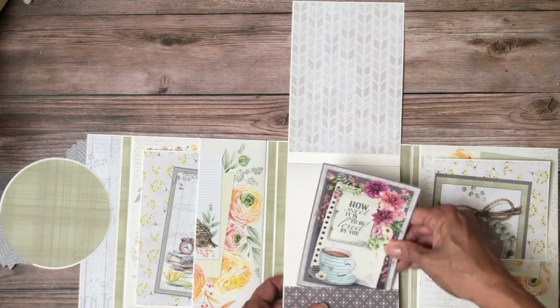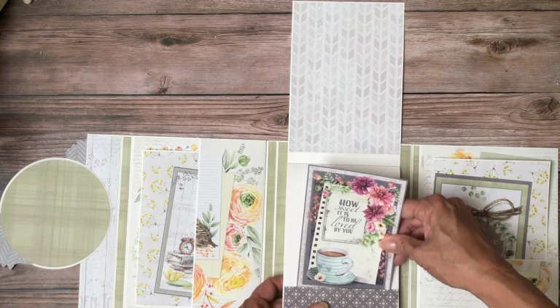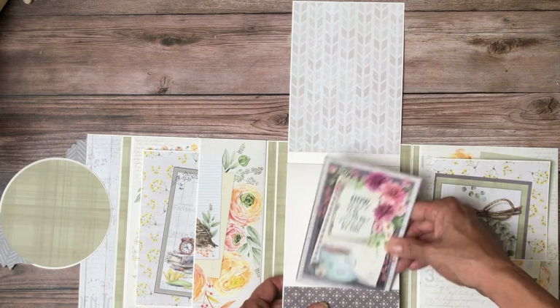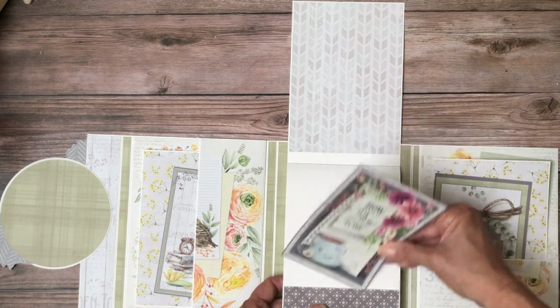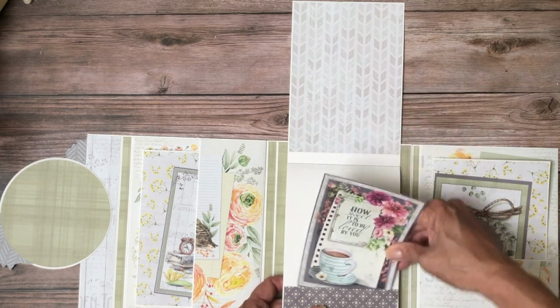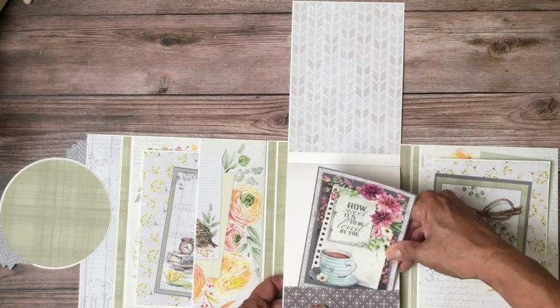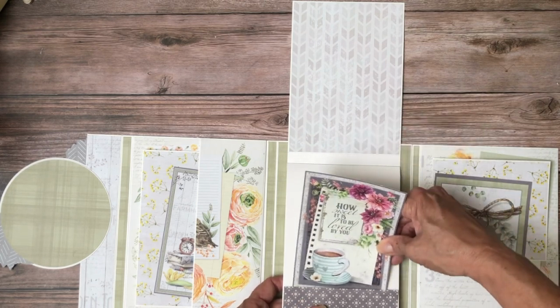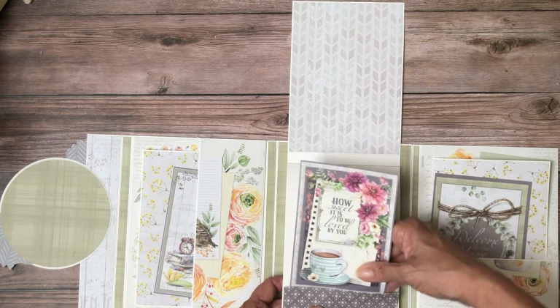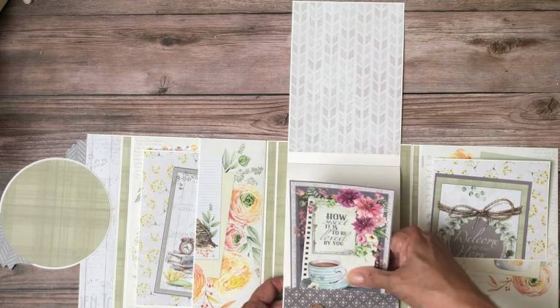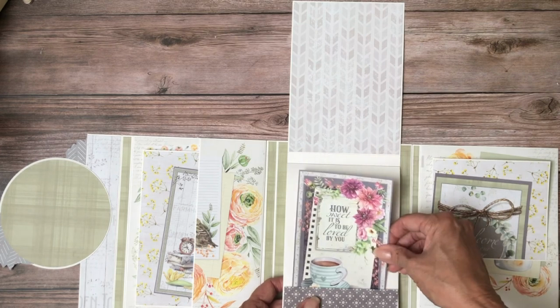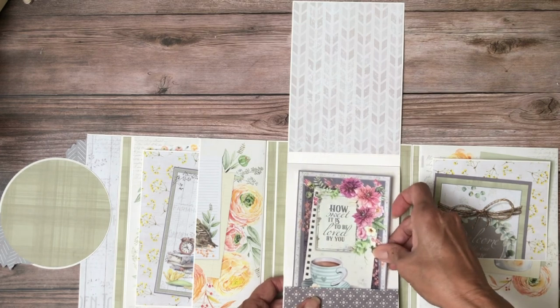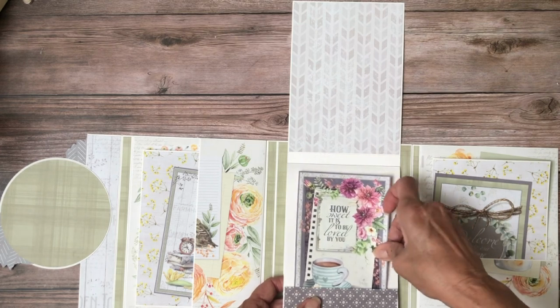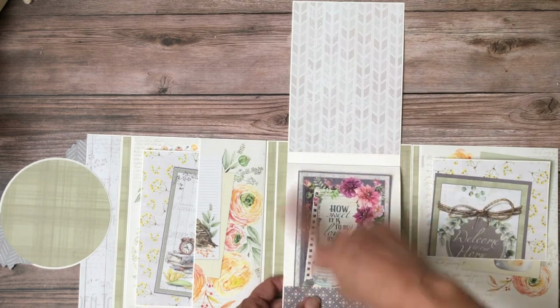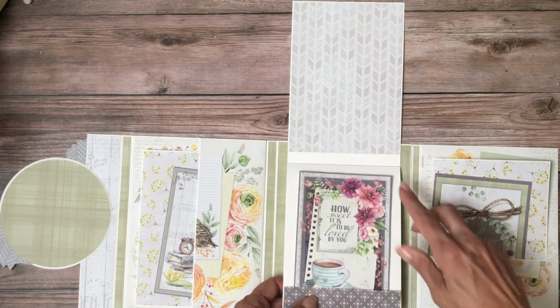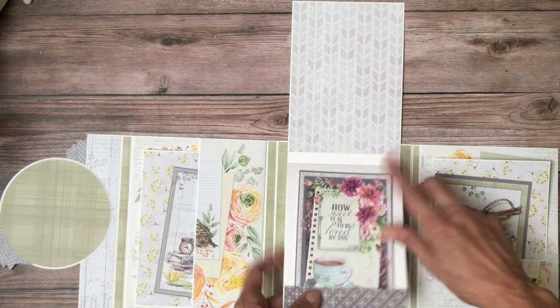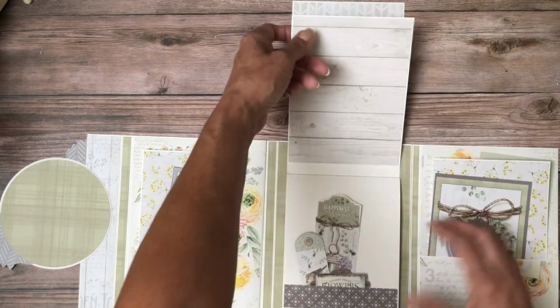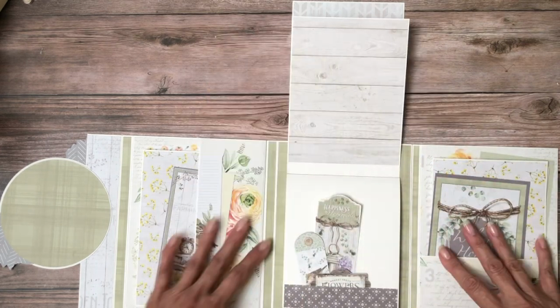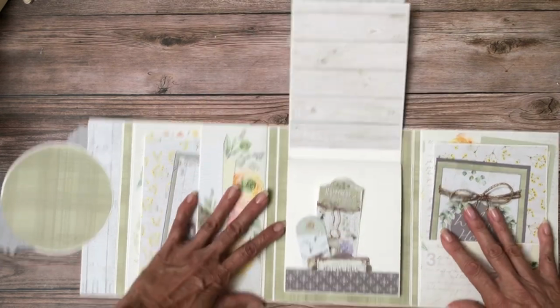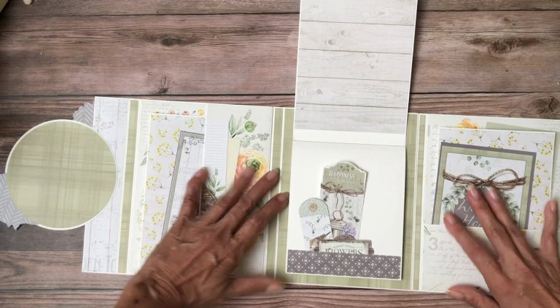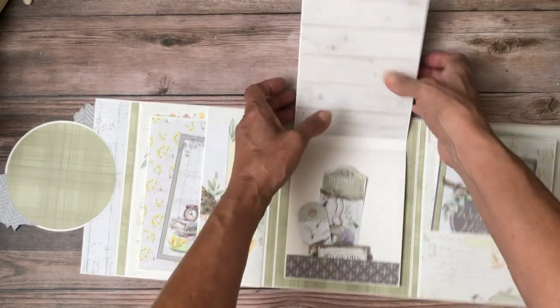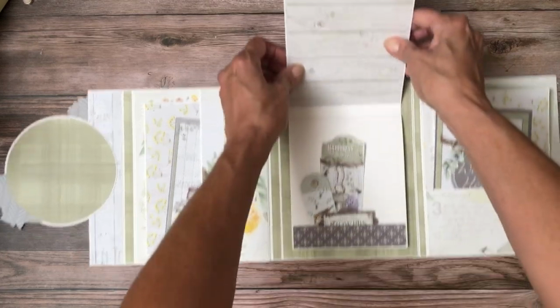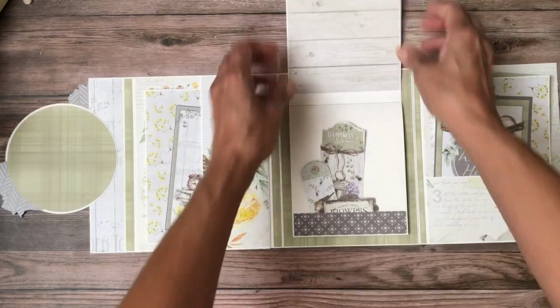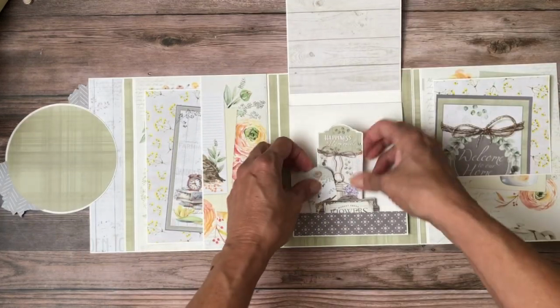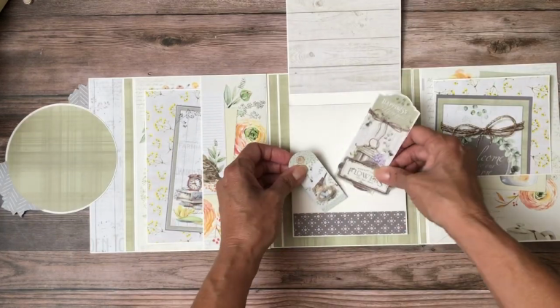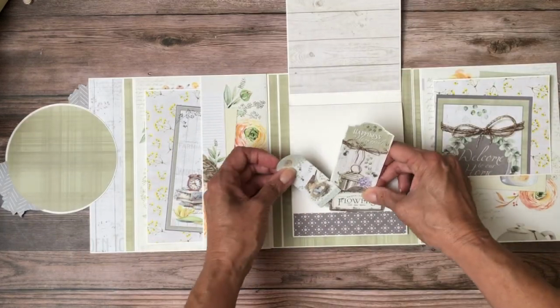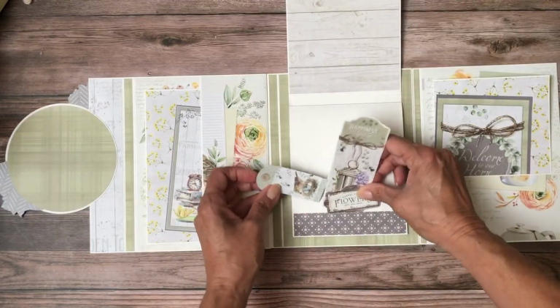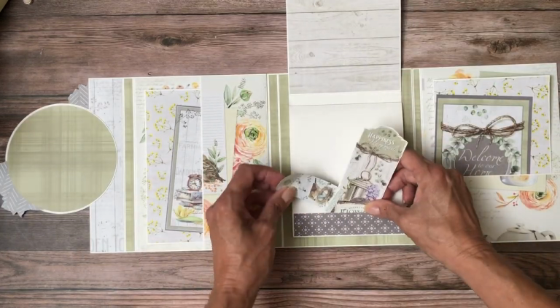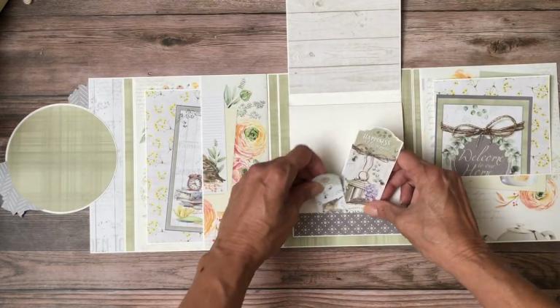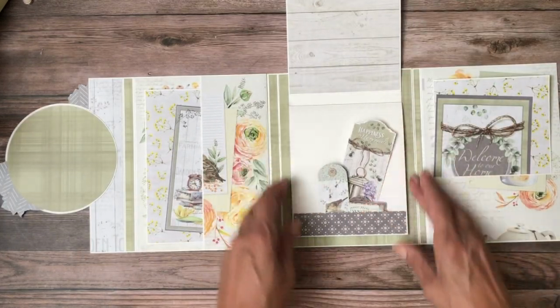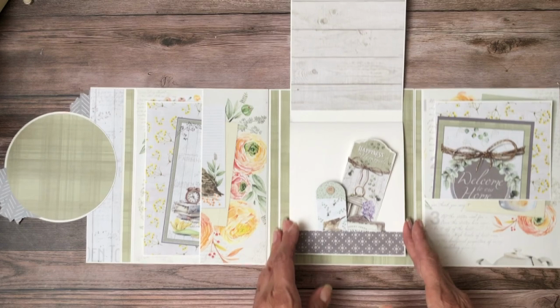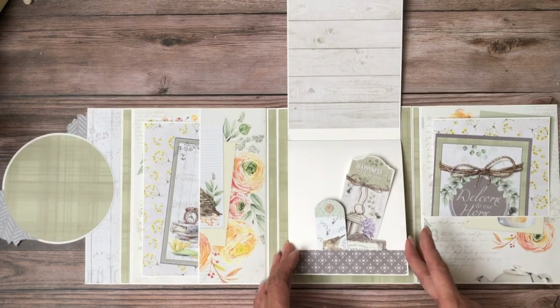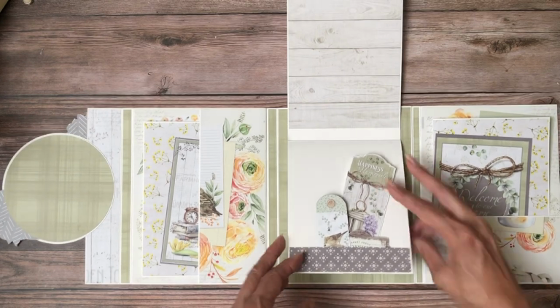I did a tuck spot here on each of the pages. This is roughly a 4x6 that I've inserted here so you can see how it would fit in the album. I've tucked in these little goodies to add to our photos as we fill the book.